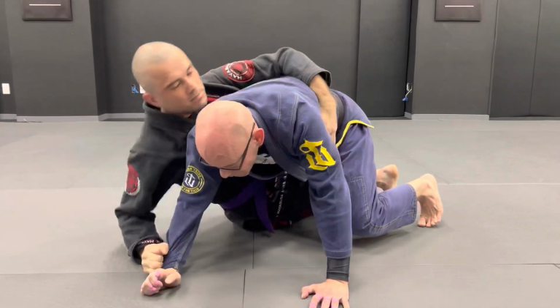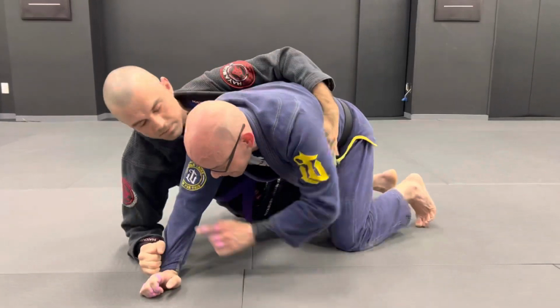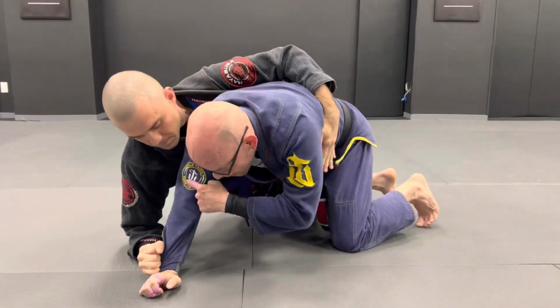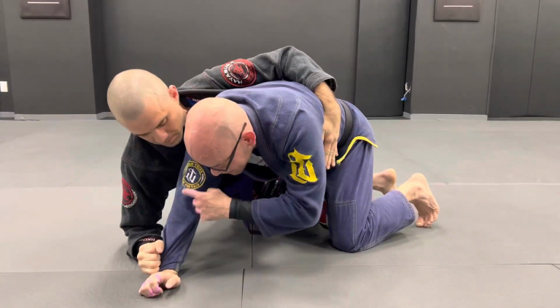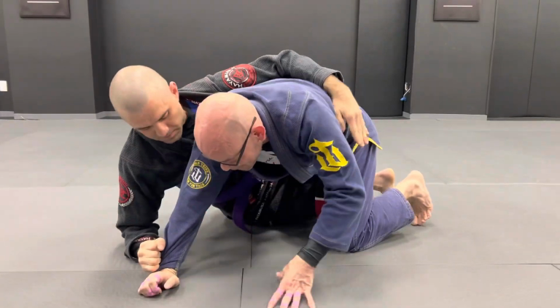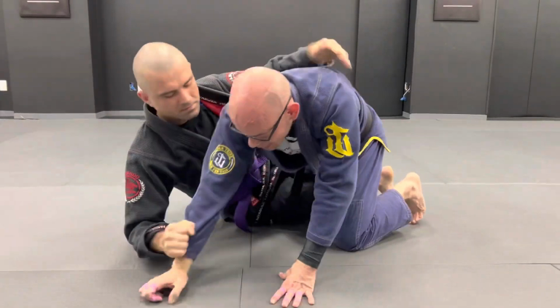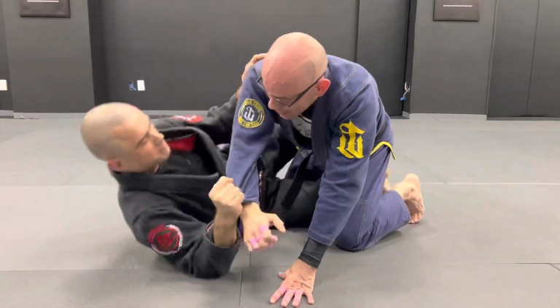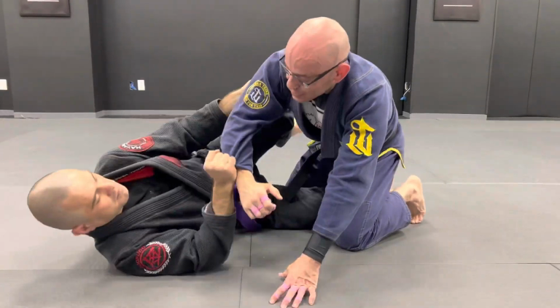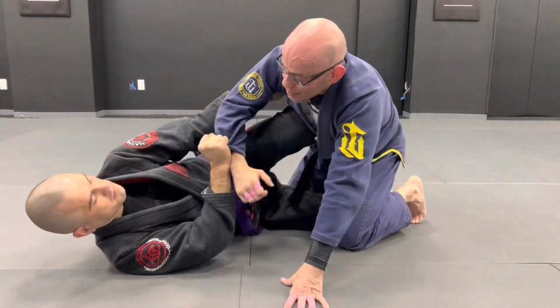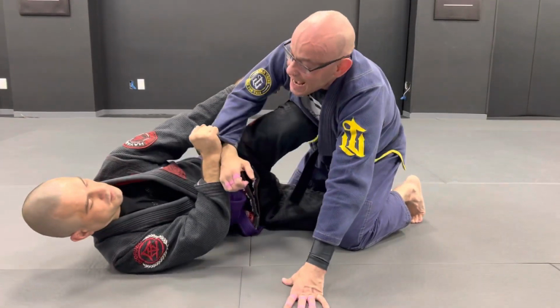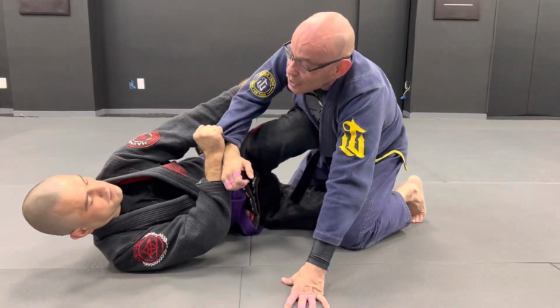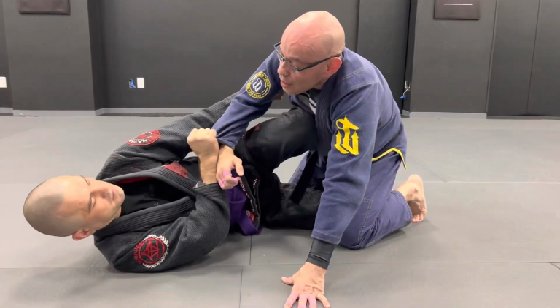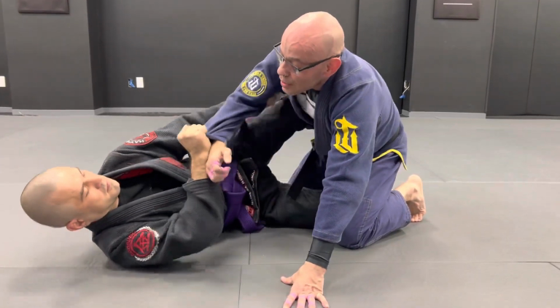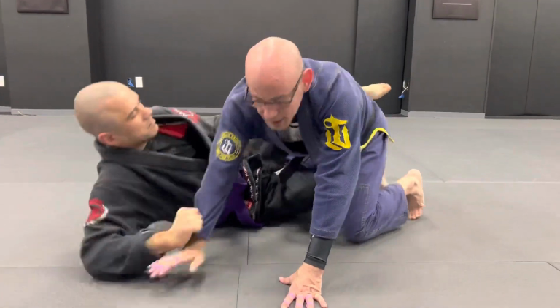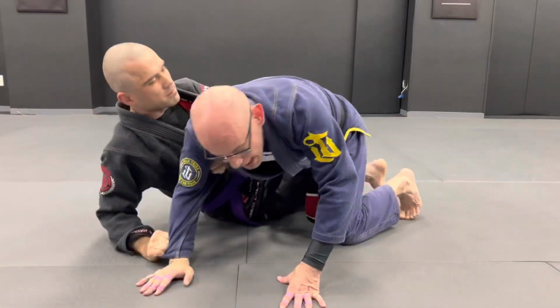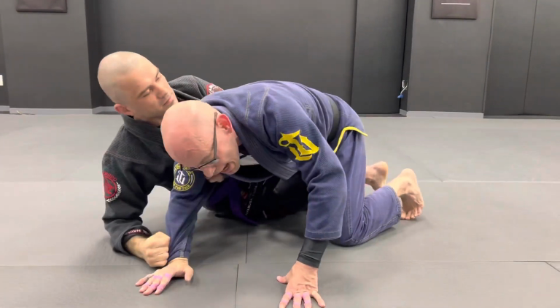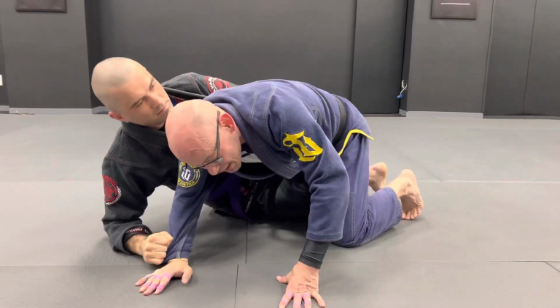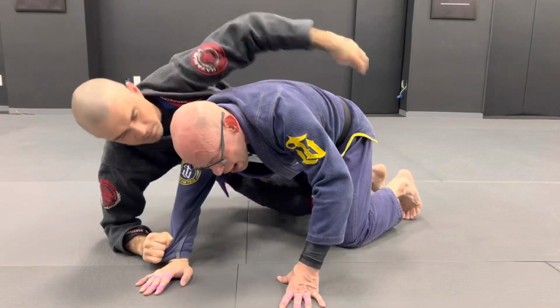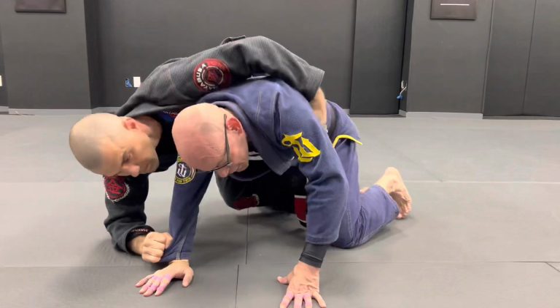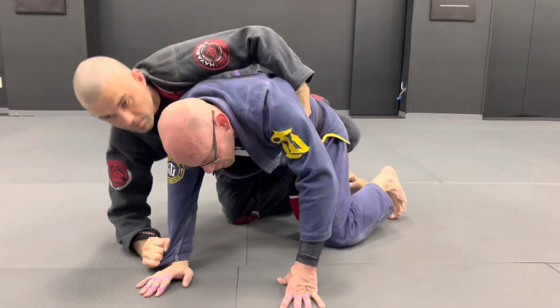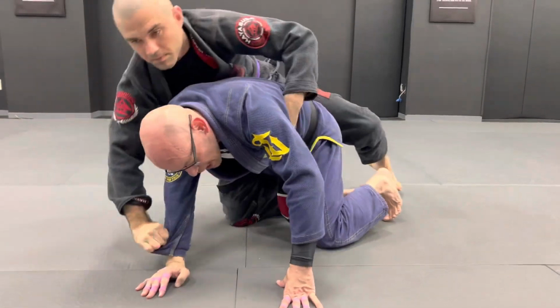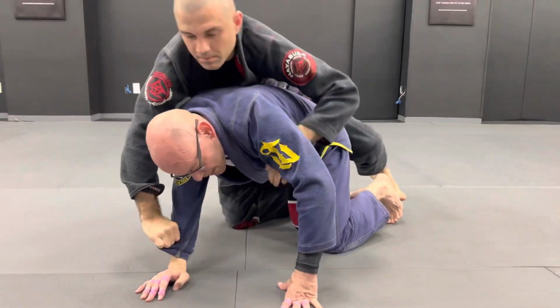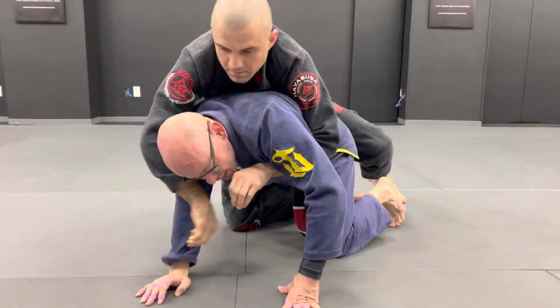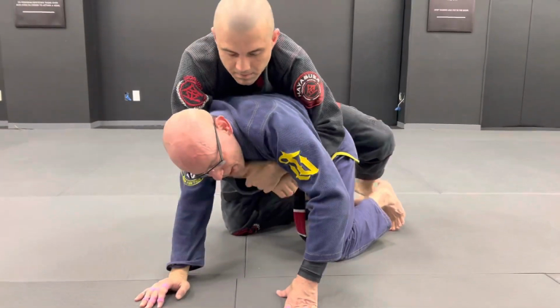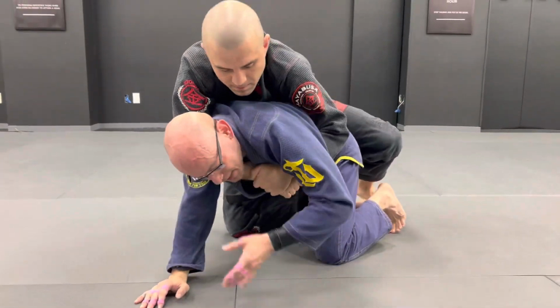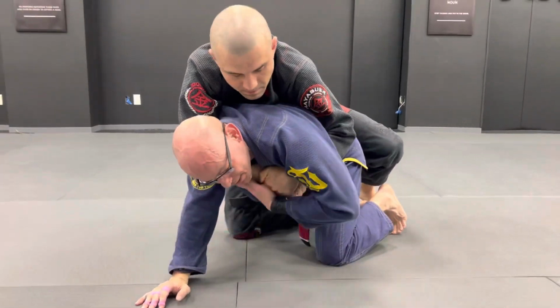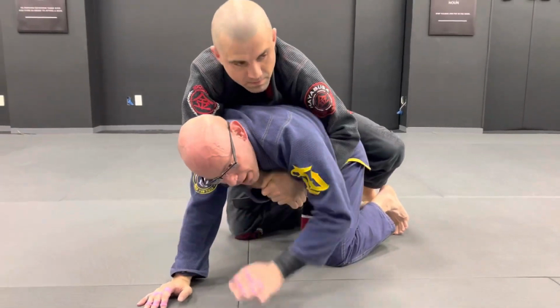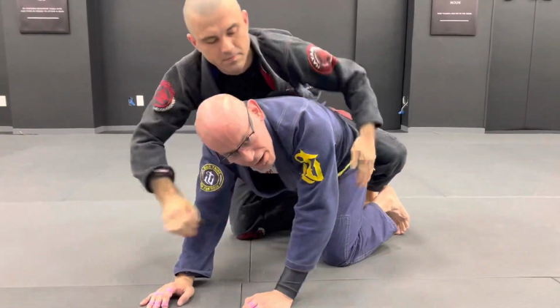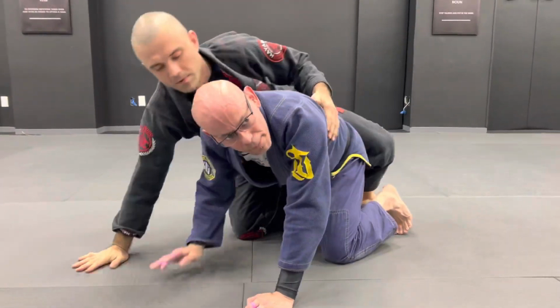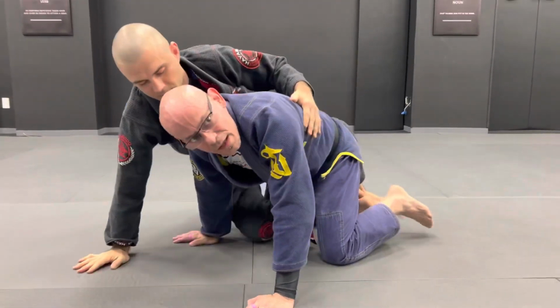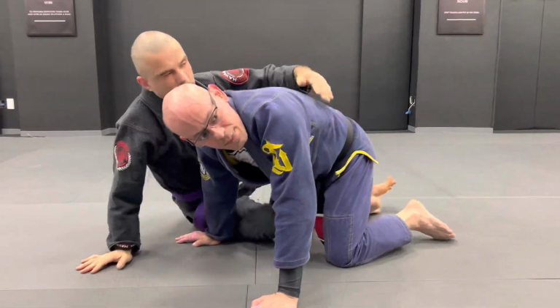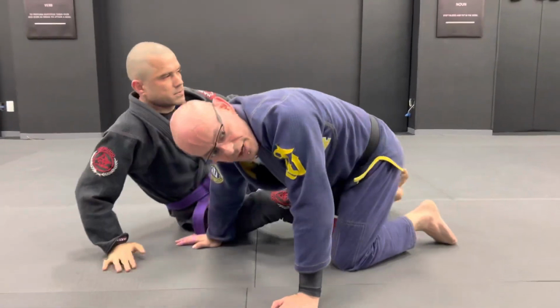Don't forget to grab the sleeve to pull. He comes up and takes the back nice and easy from there. That makes sense?